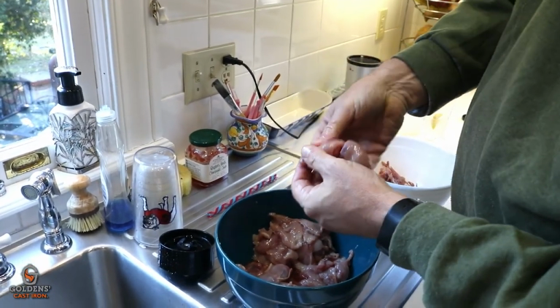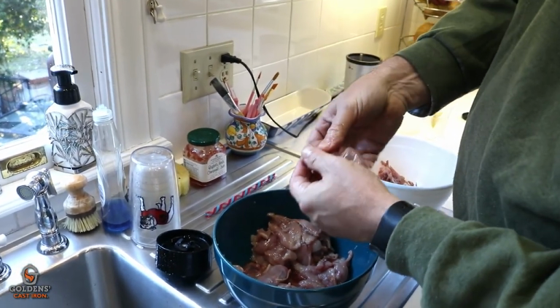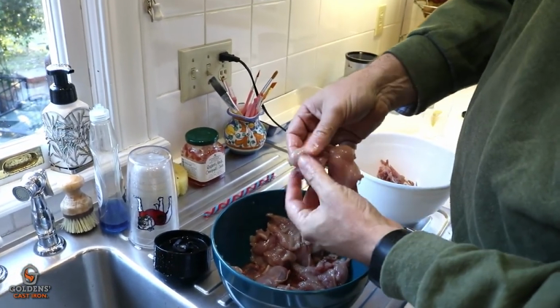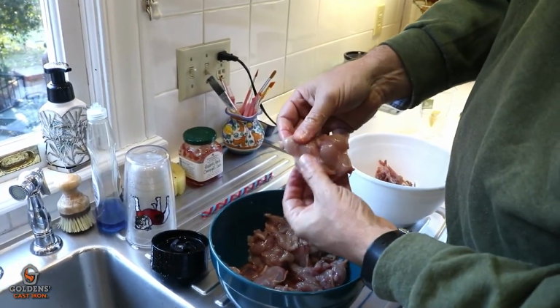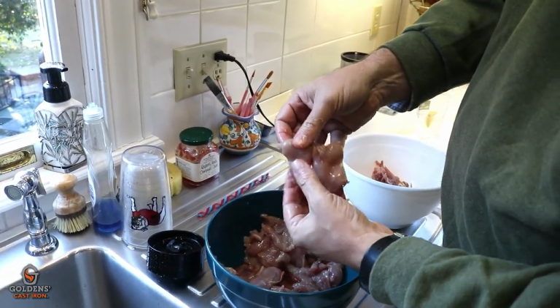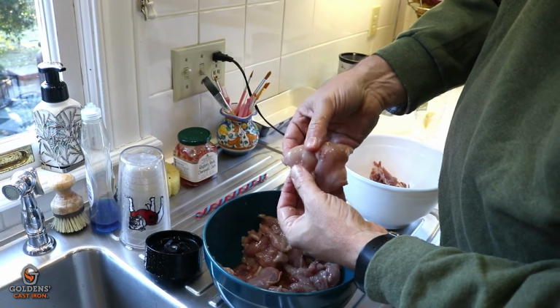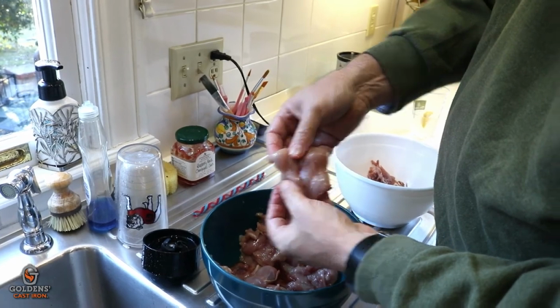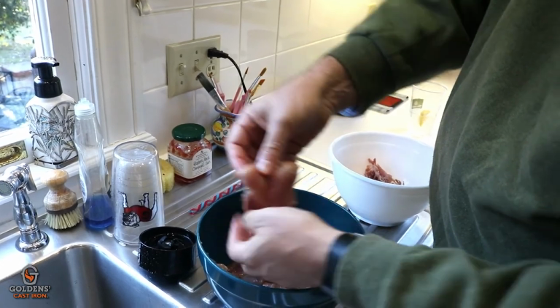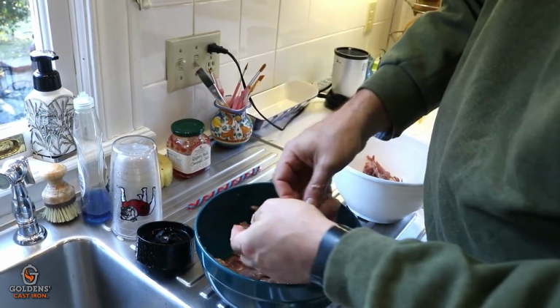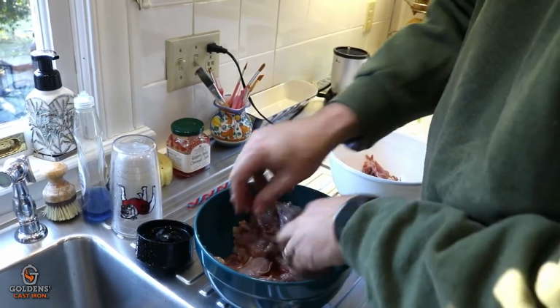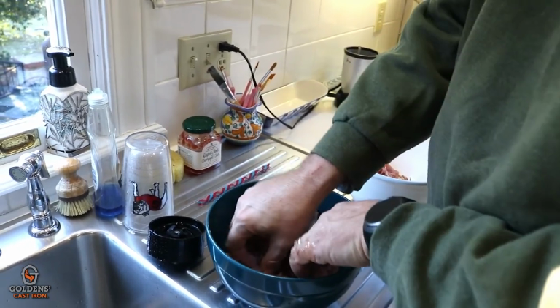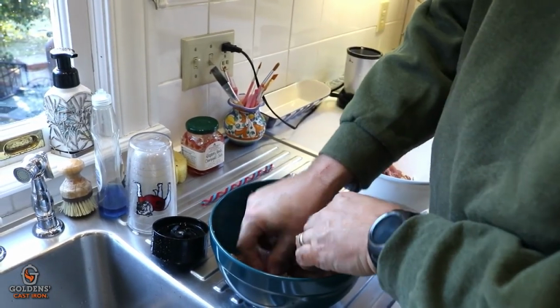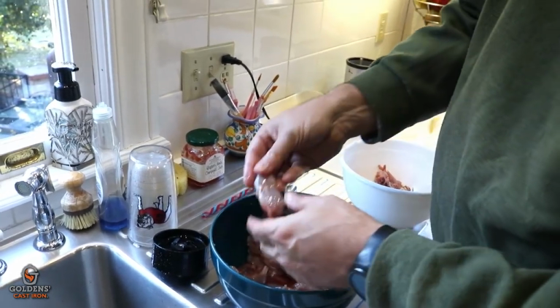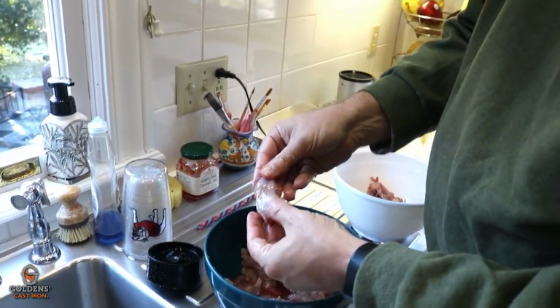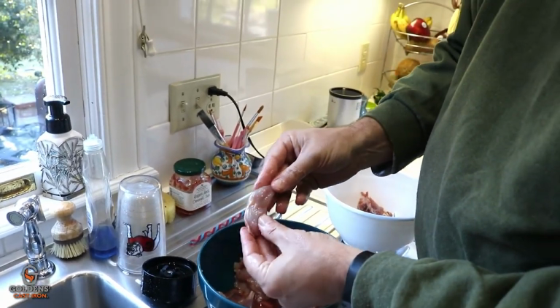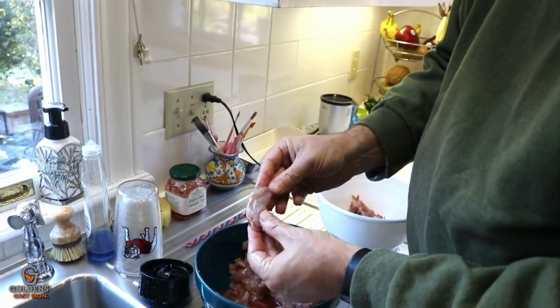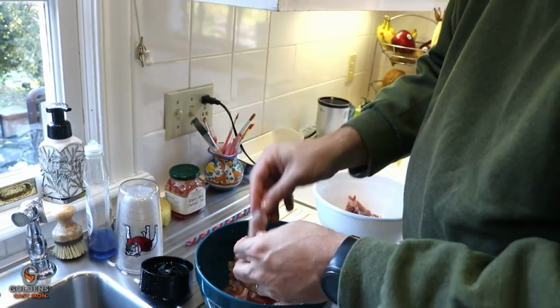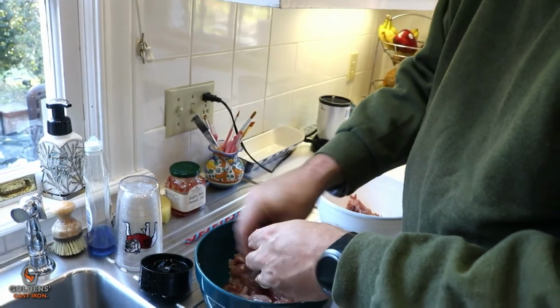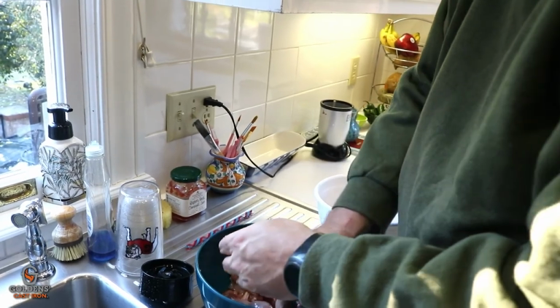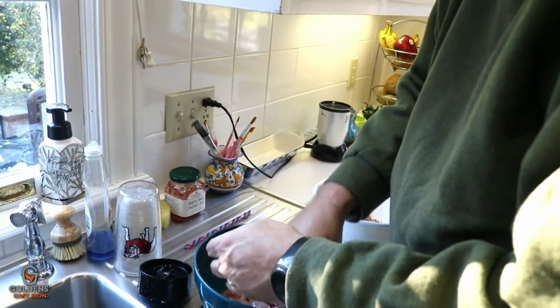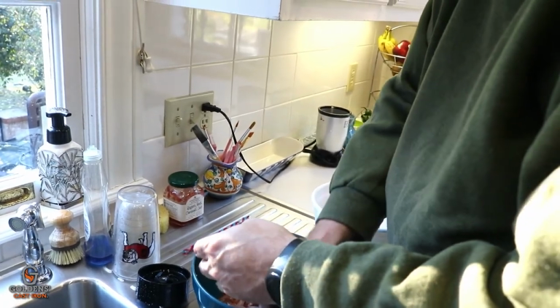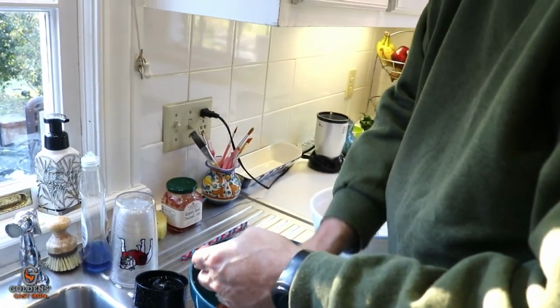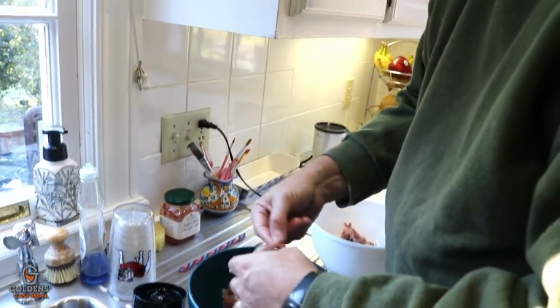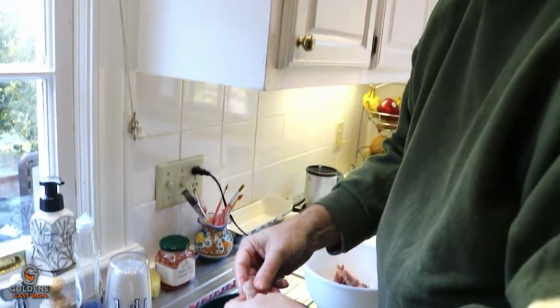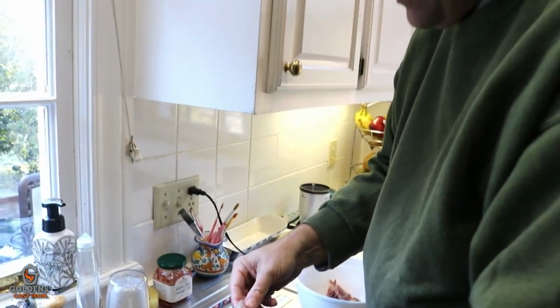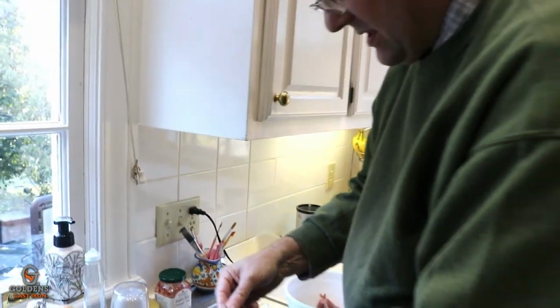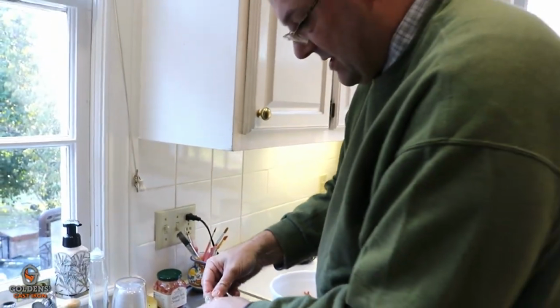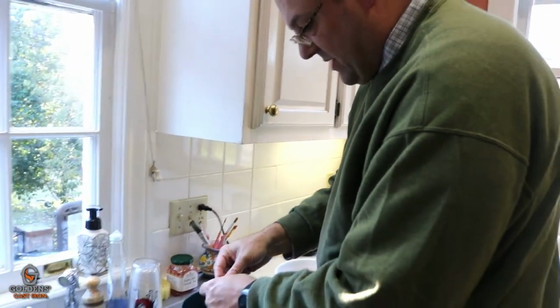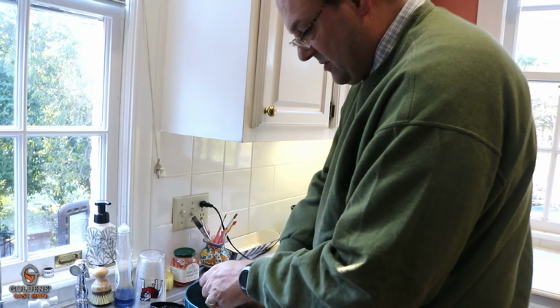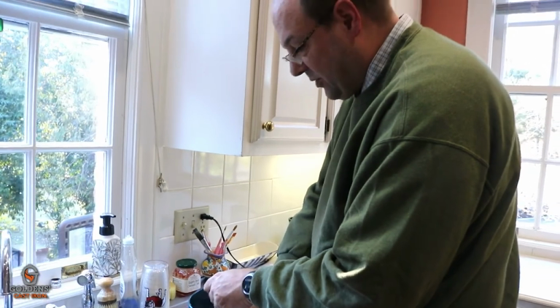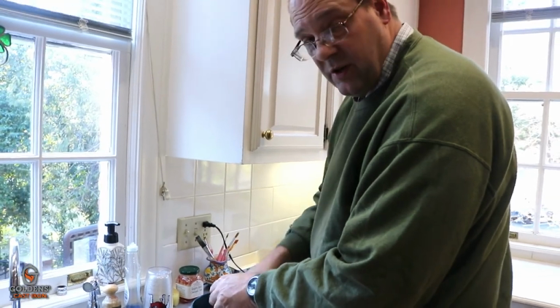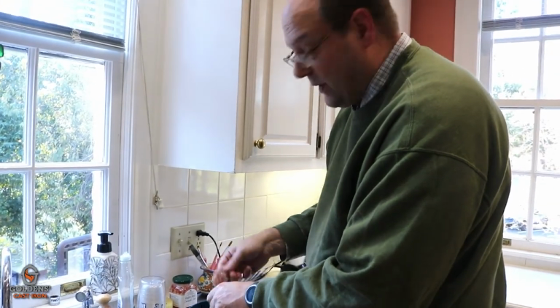So here are our nice little breast fillets. The legs cook so fast I'm actually going to leave these bone-in. I'm going to set these to the side for a minute and do the other prep for the wrap.